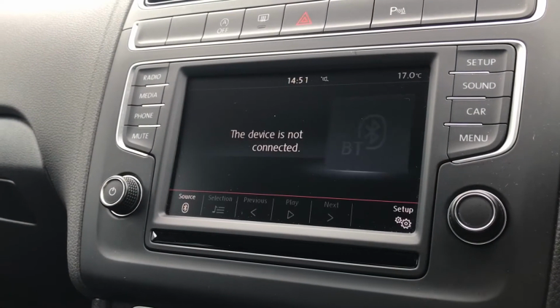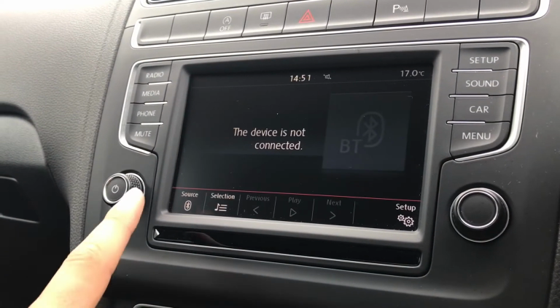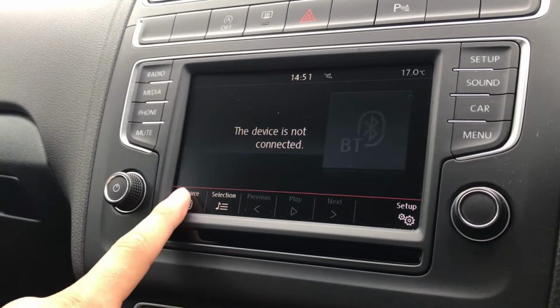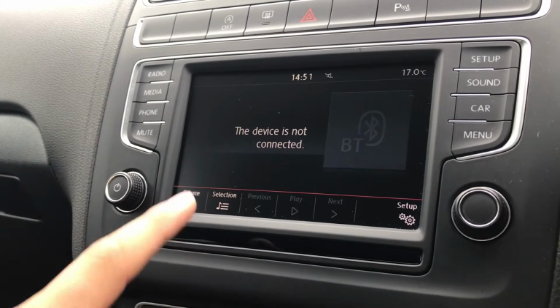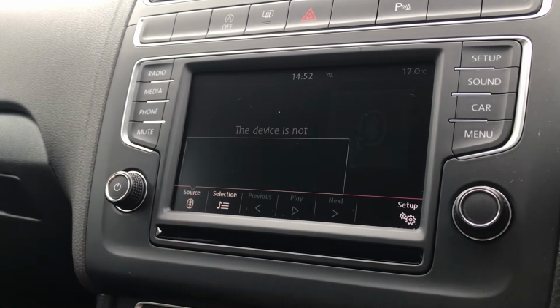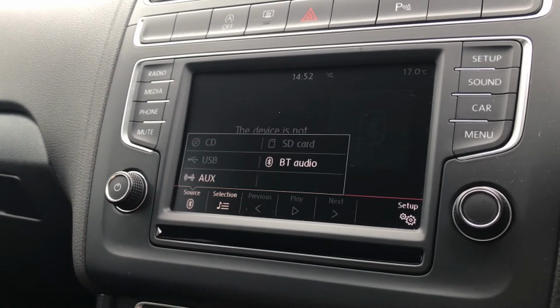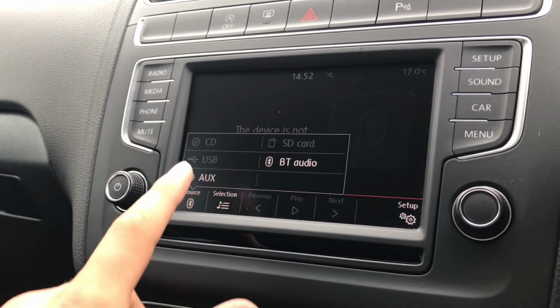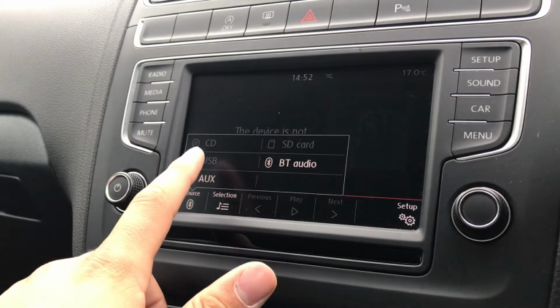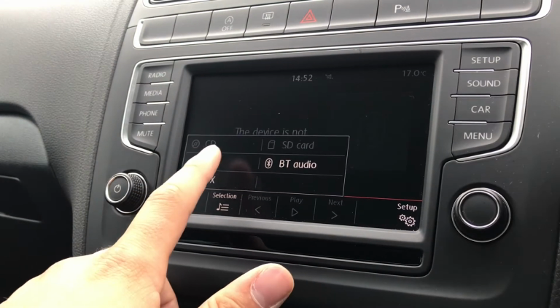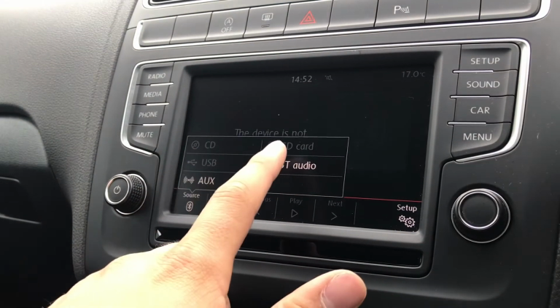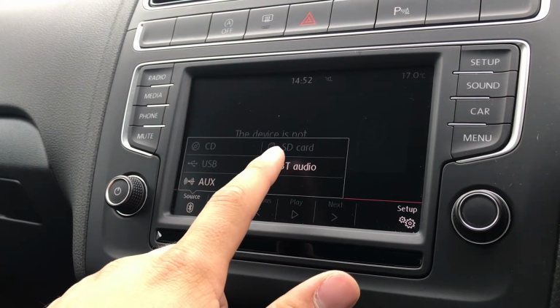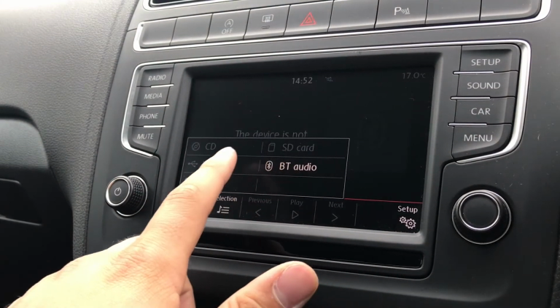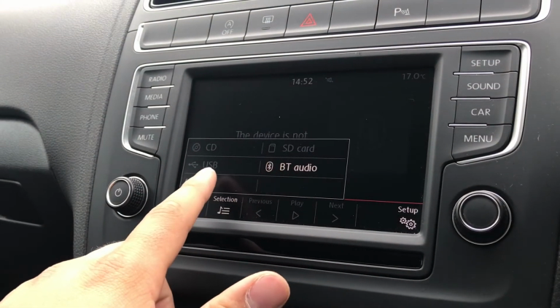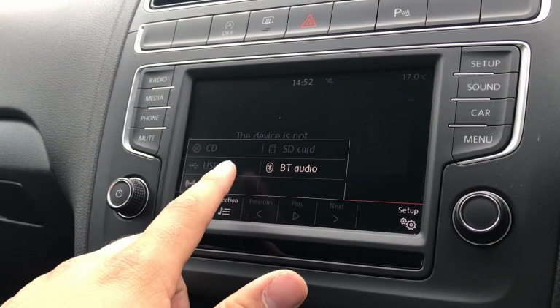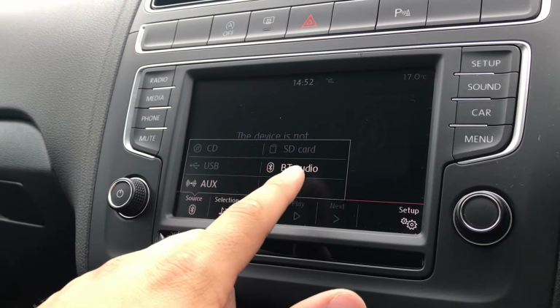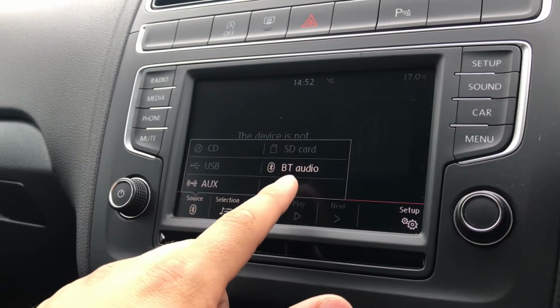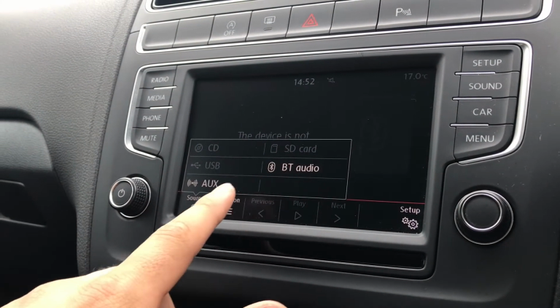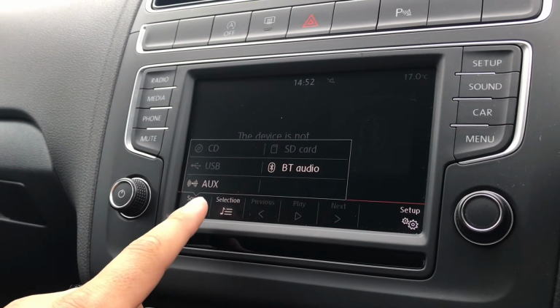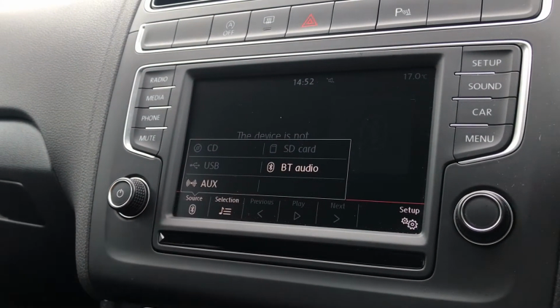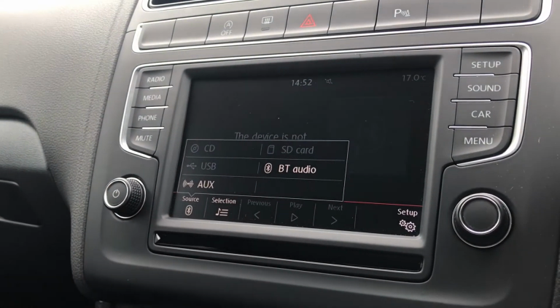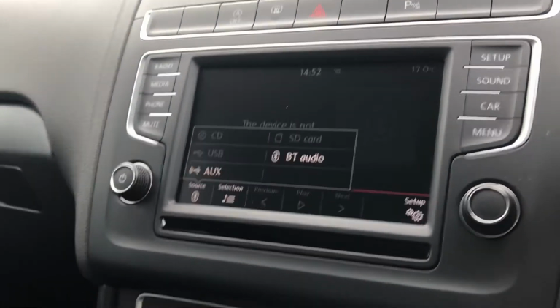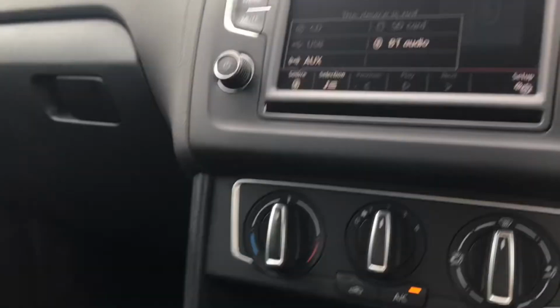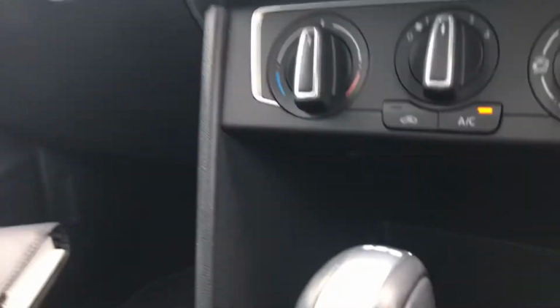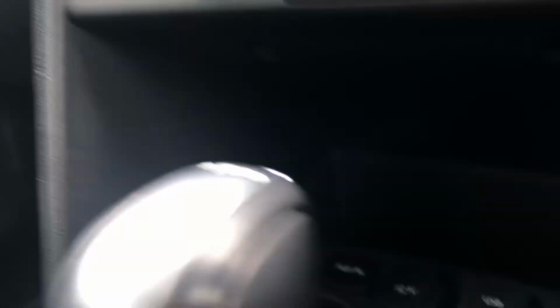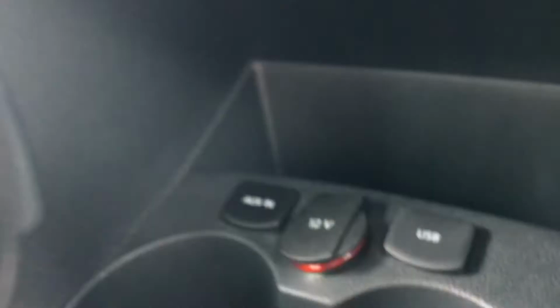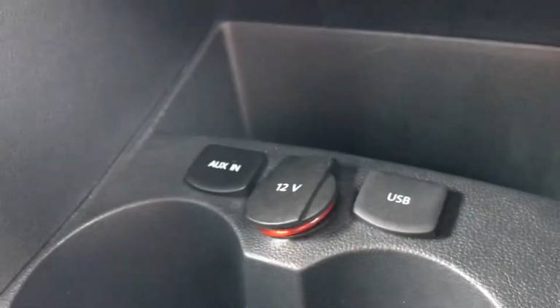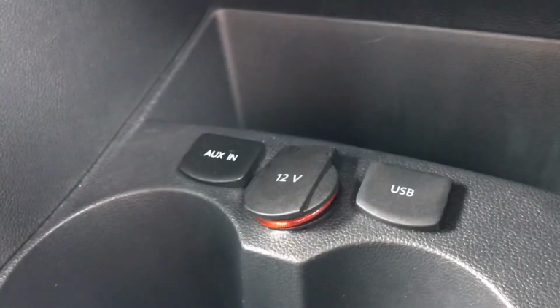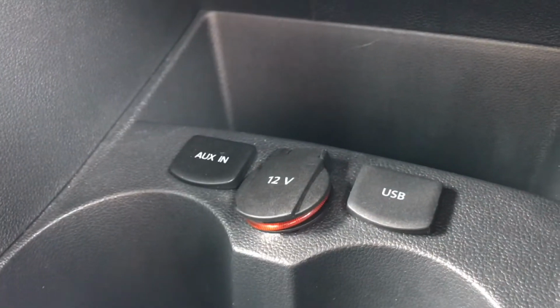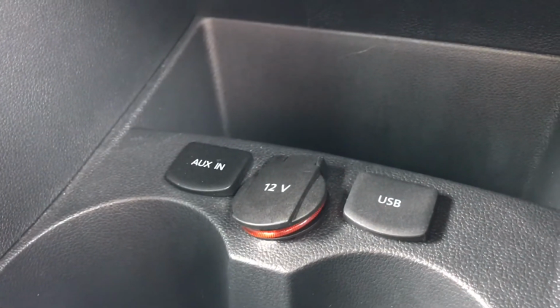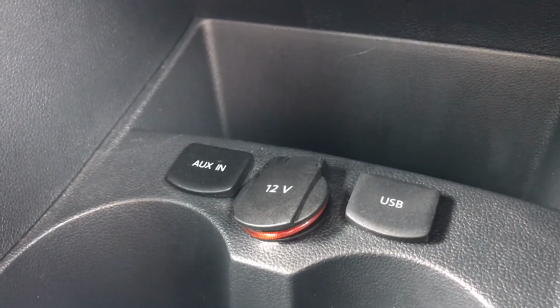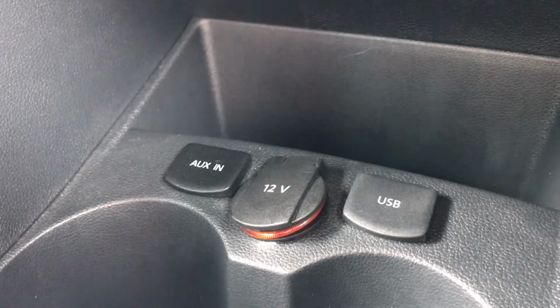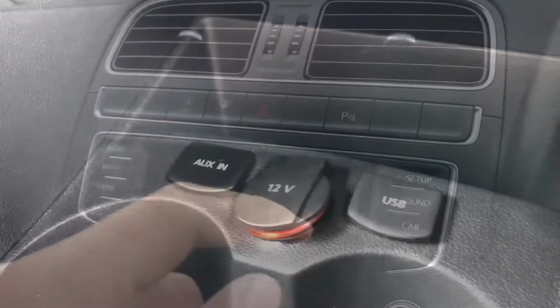Going into media we can access our media controls where we have access to the CD, SD card, USB, Bluetooth audio and AUX inputs to keep ourselves entertained on every journey, and you can access them just directly below like so.